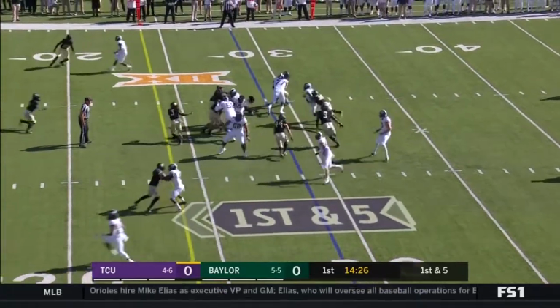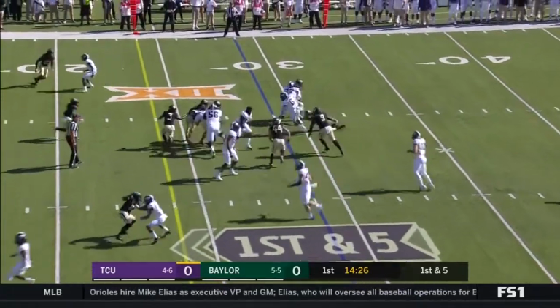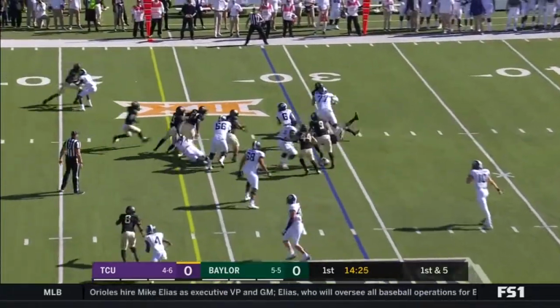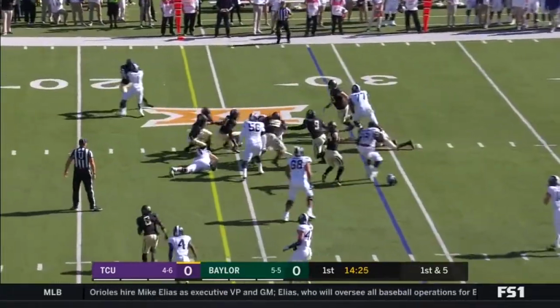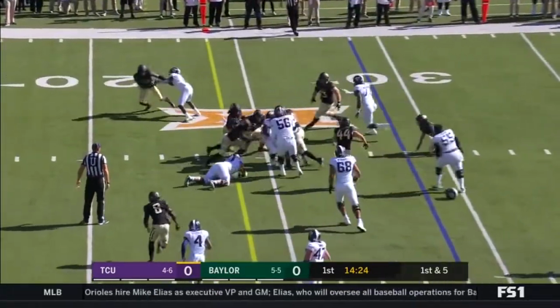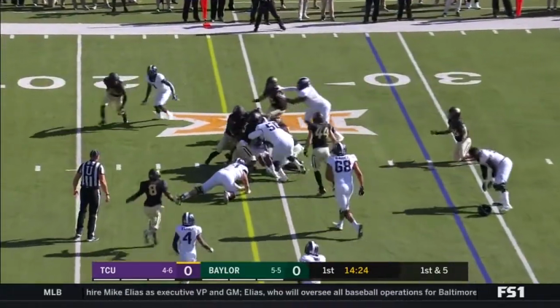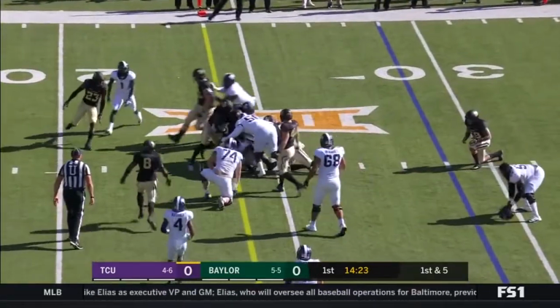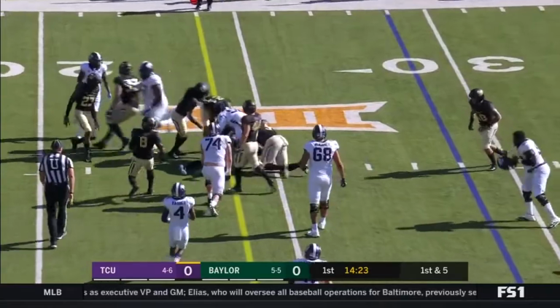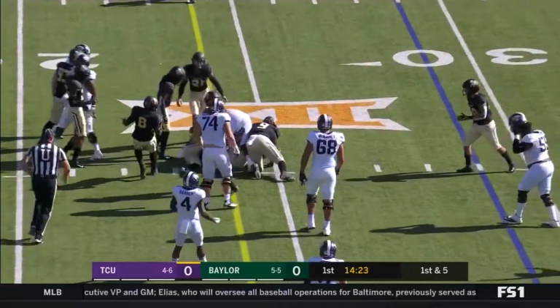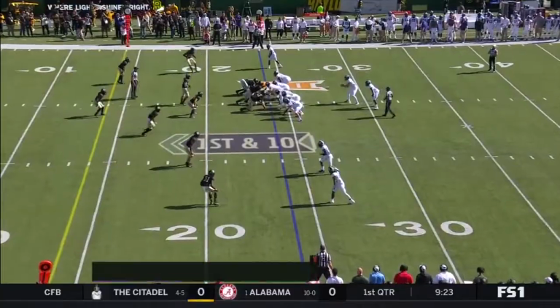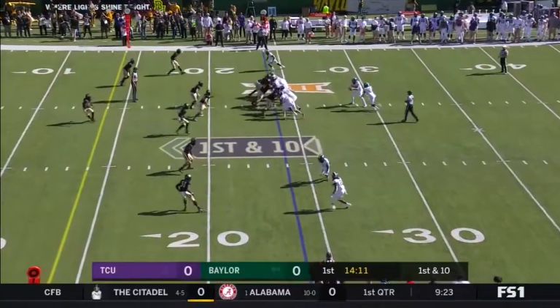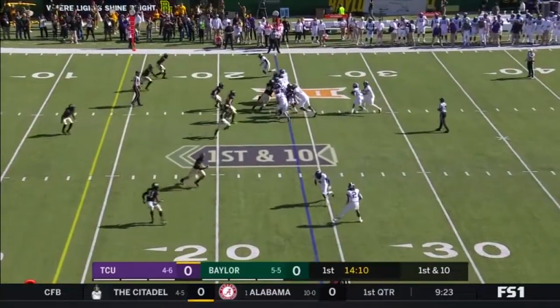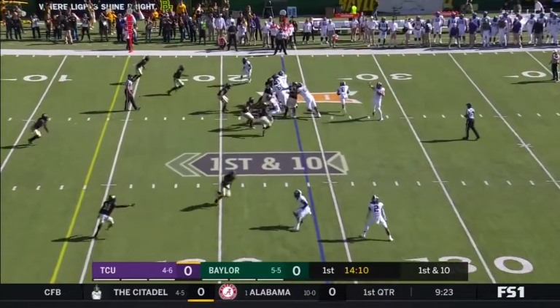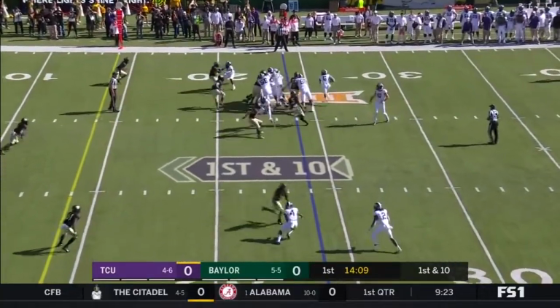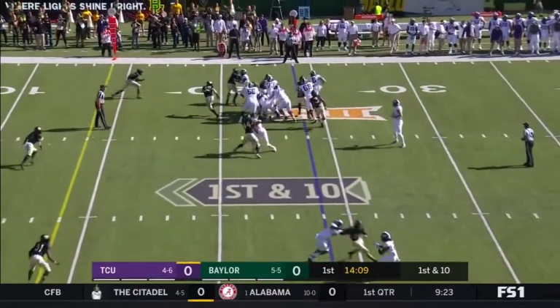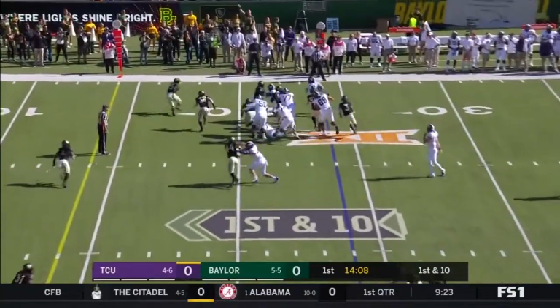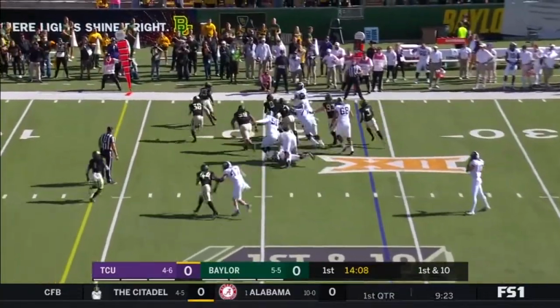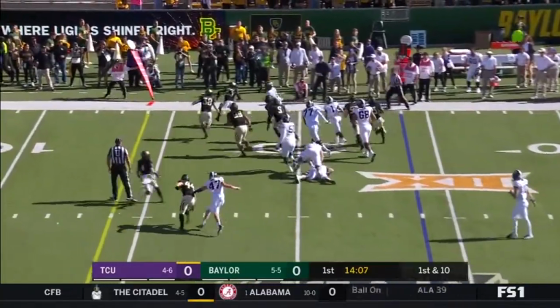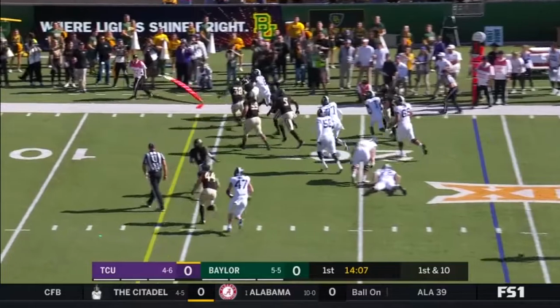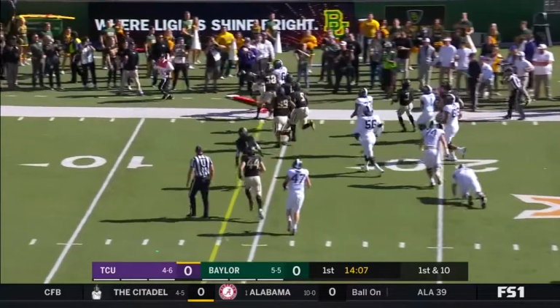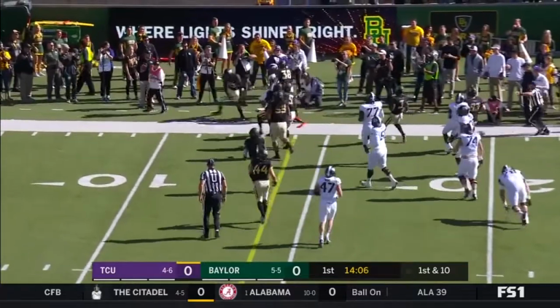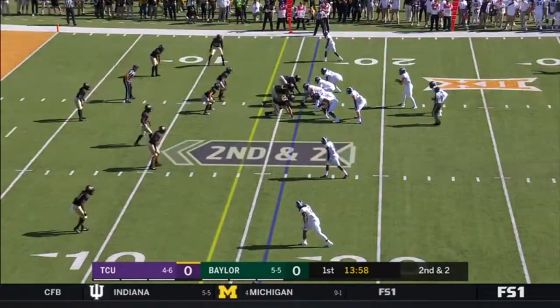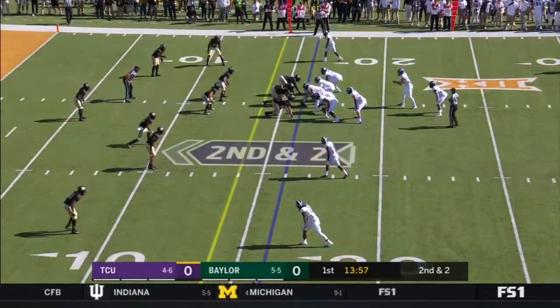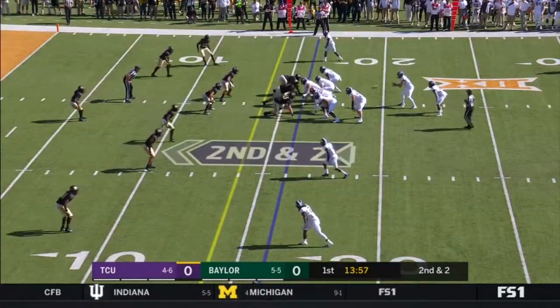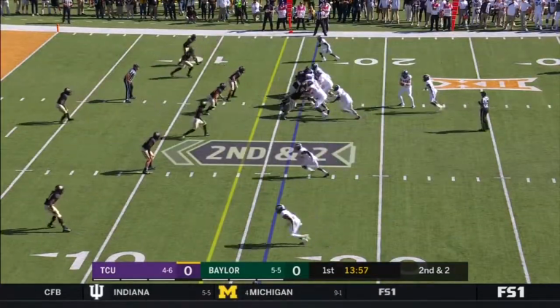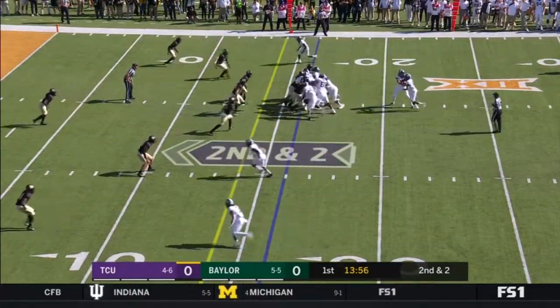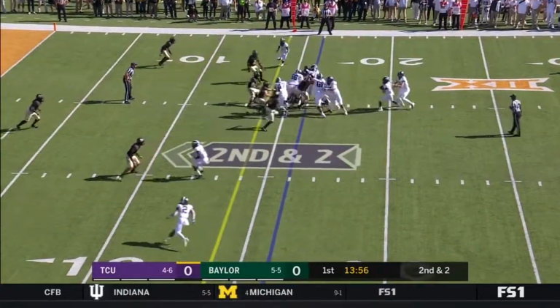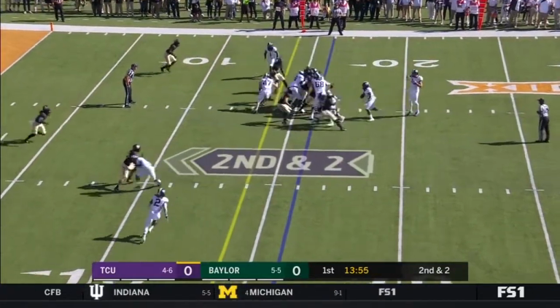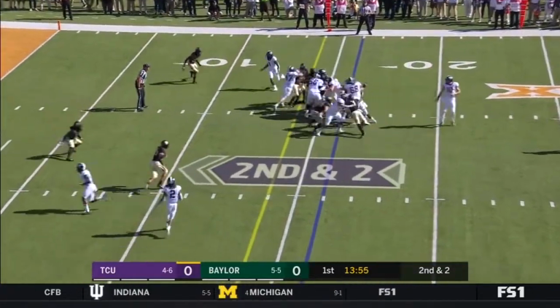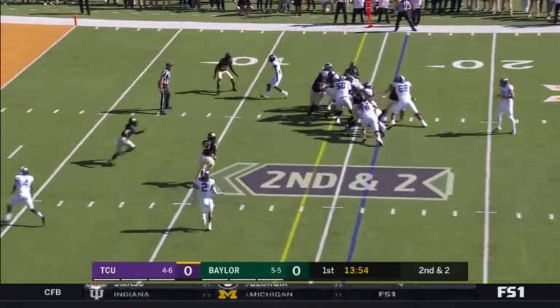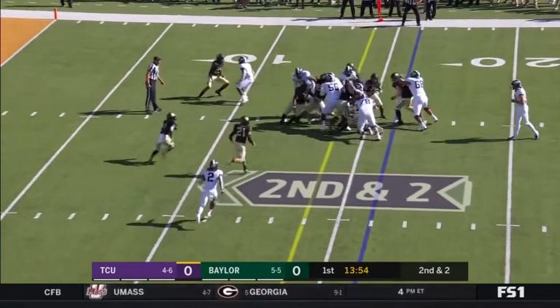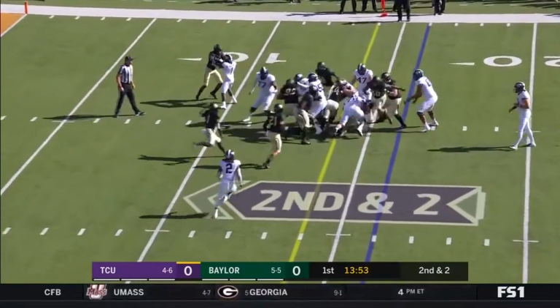The handoff to Anderson — Darius Anderson. They give it to Anderson again, trying to get outside. On second and two, it's Anderson again up the middle.